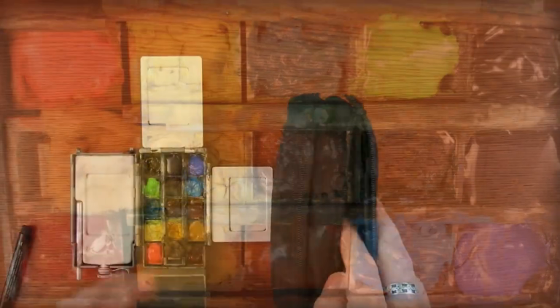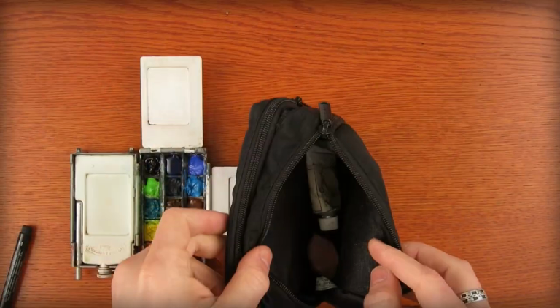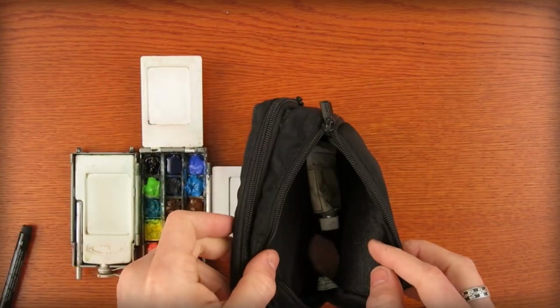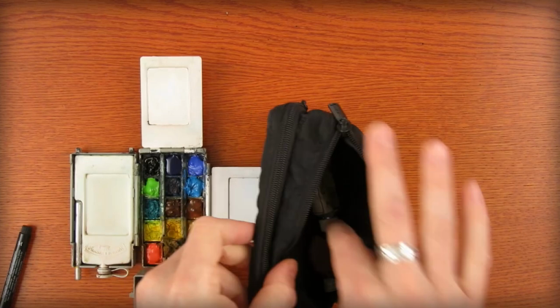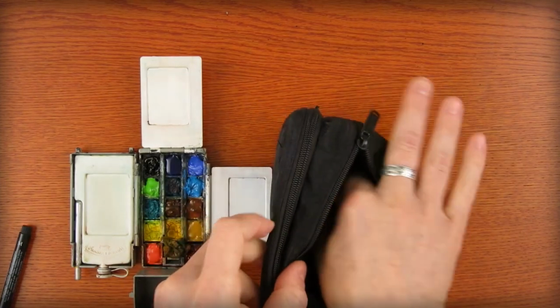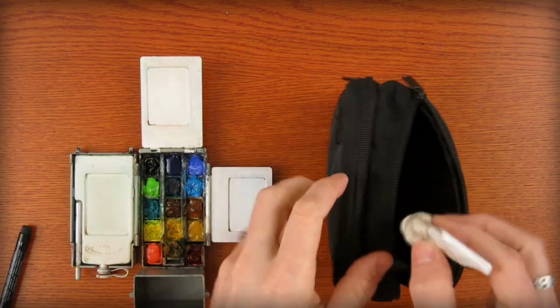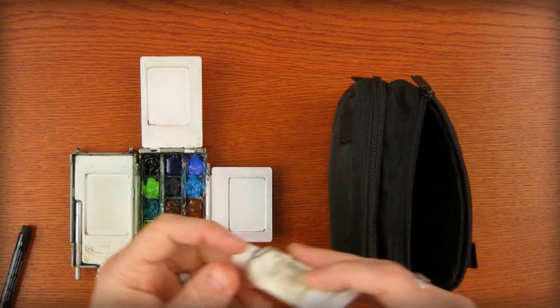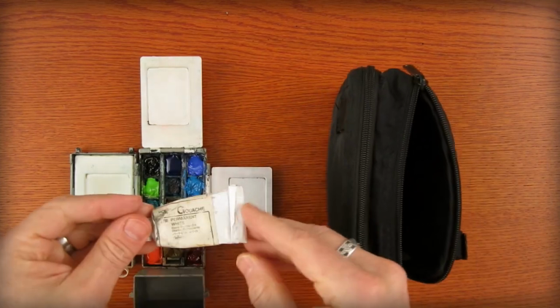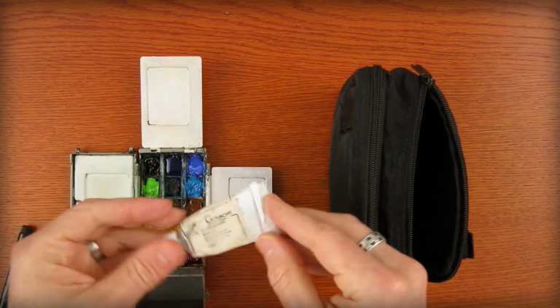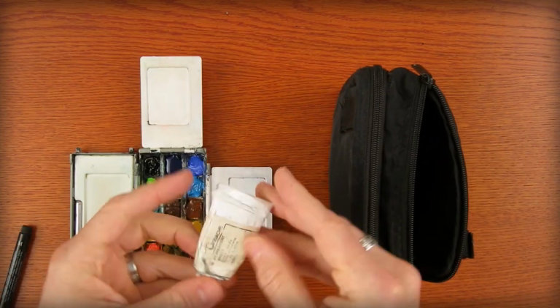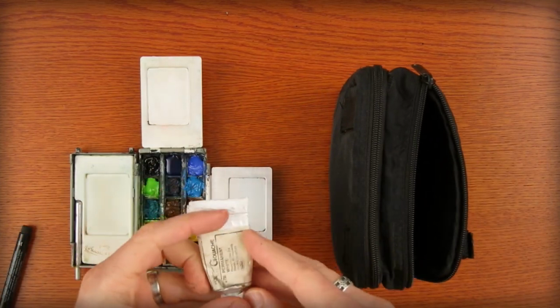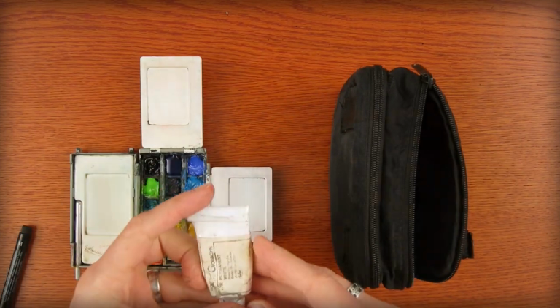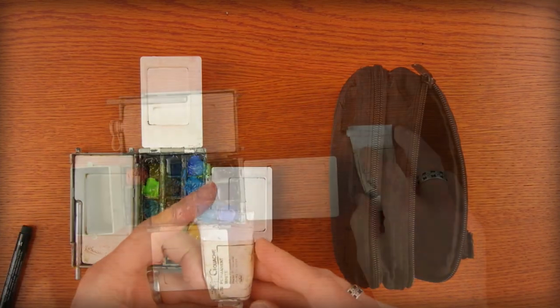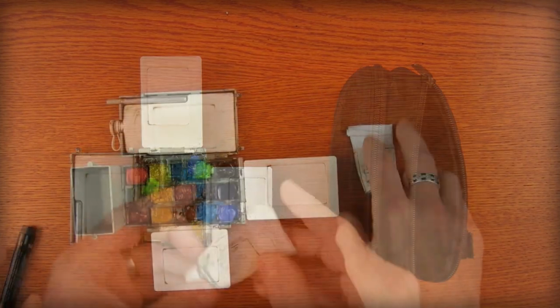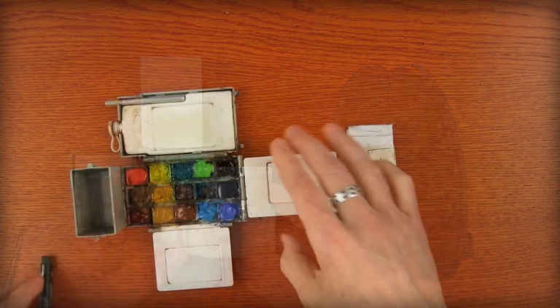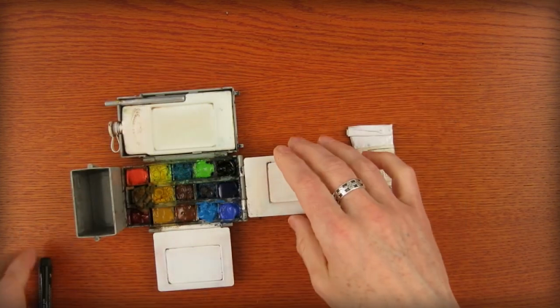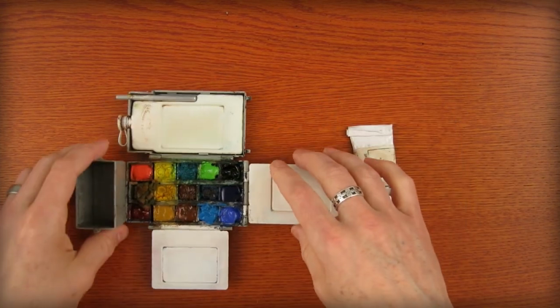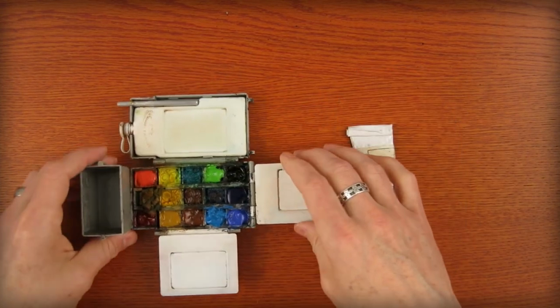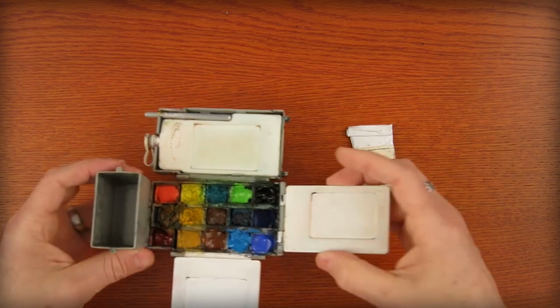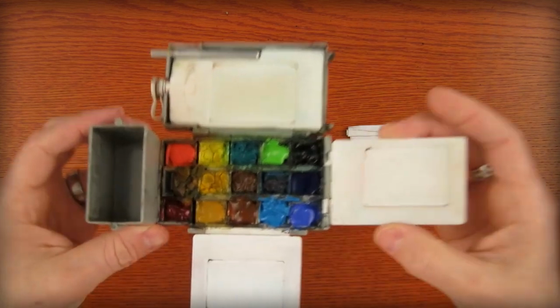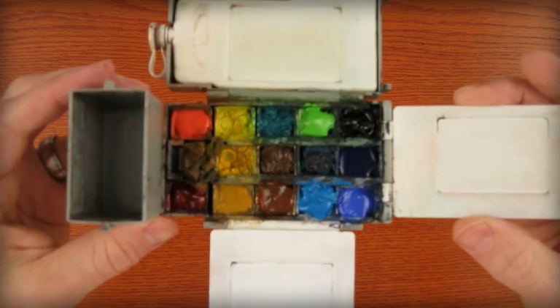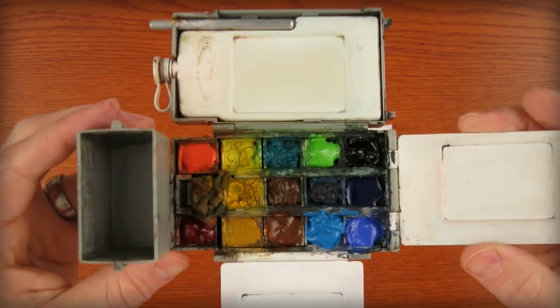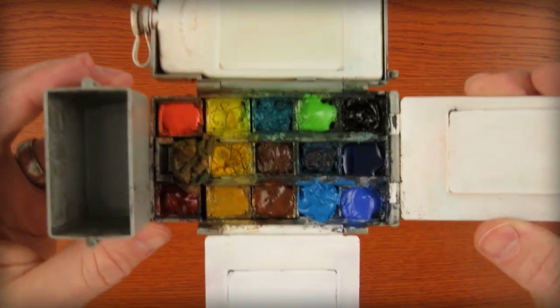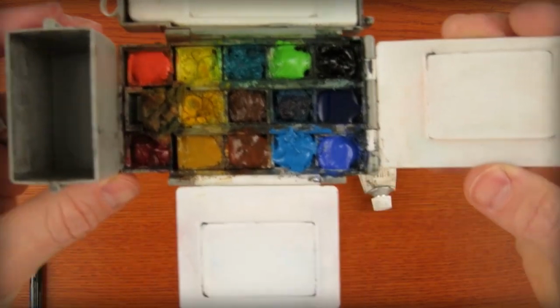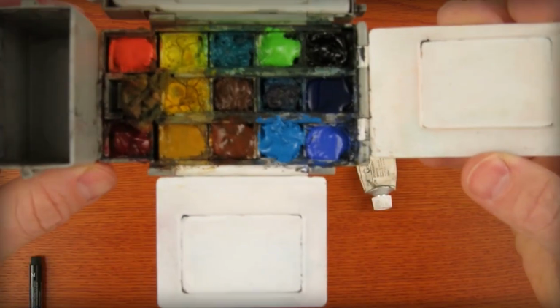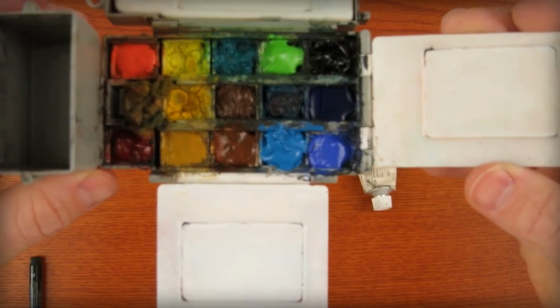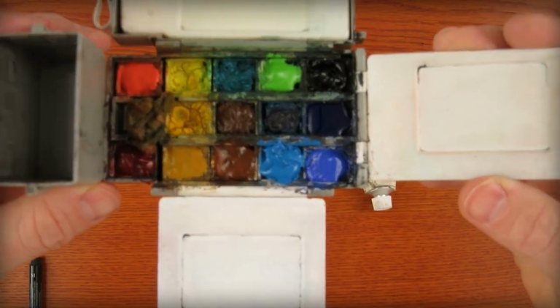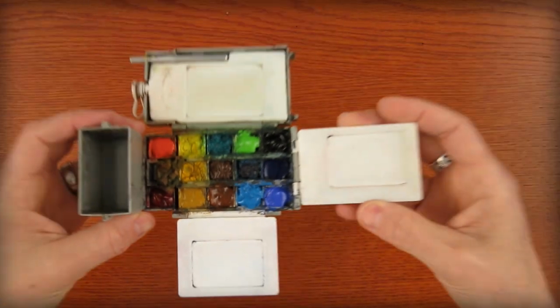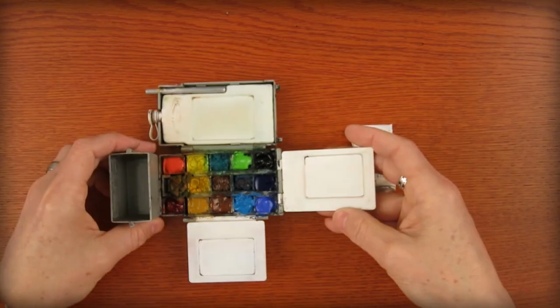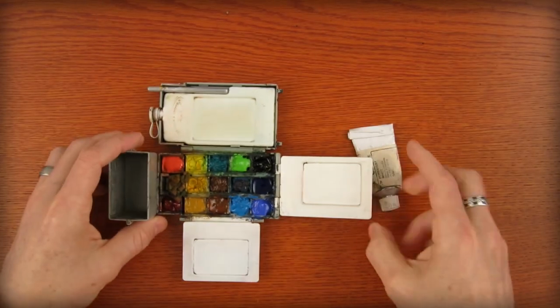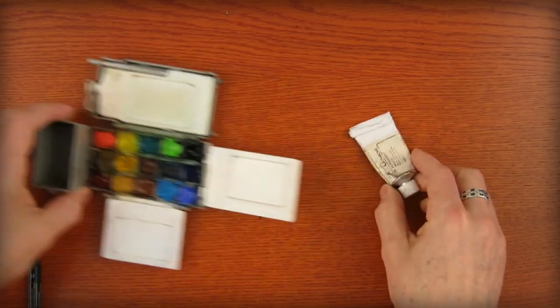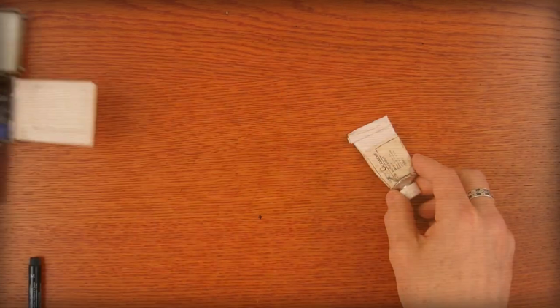I also carry white gouache for accents or to thicken colors for corrections. I refilled these with two watercolors. Ideally you should let them sit out for a week or so to thoroughly dry and harden for transport.